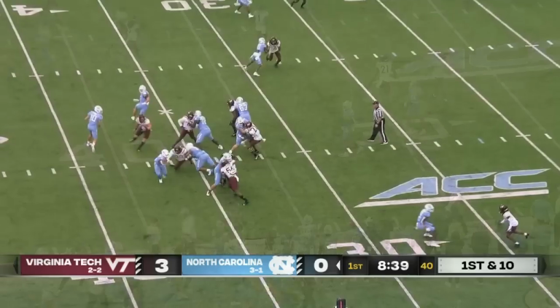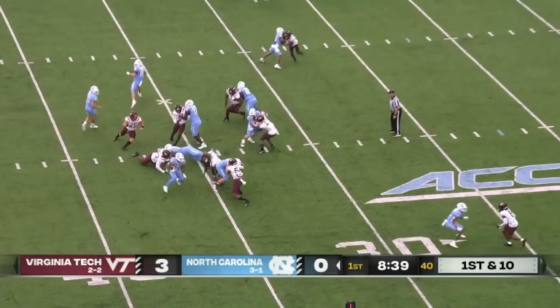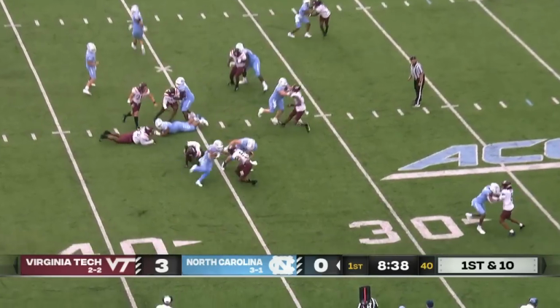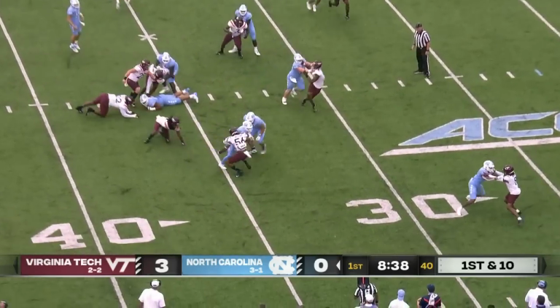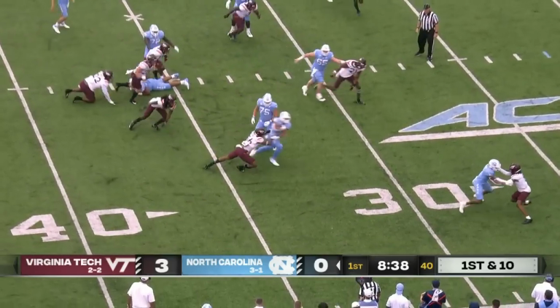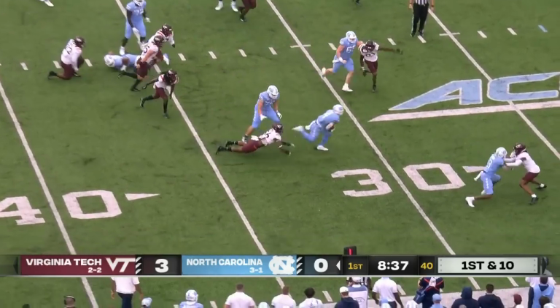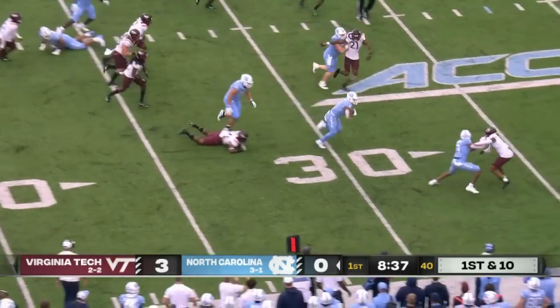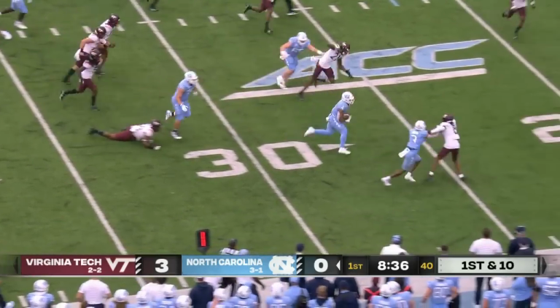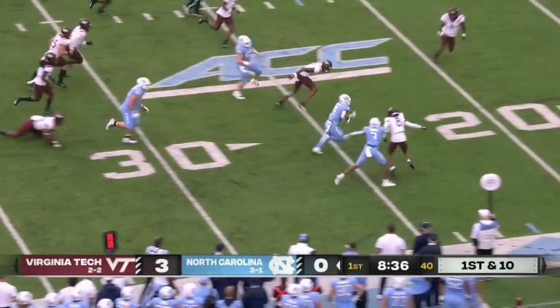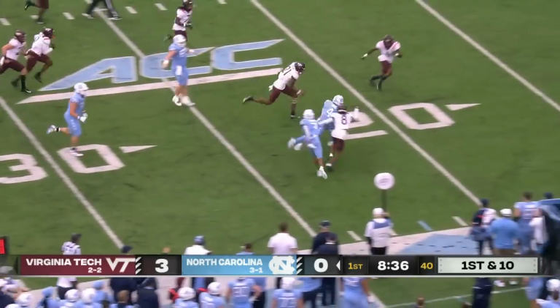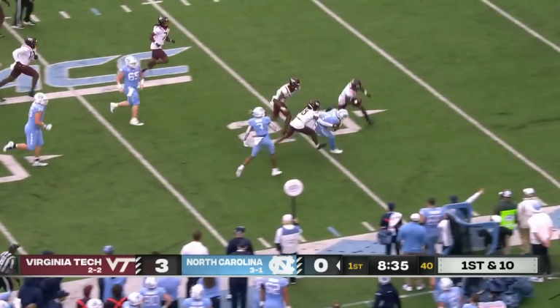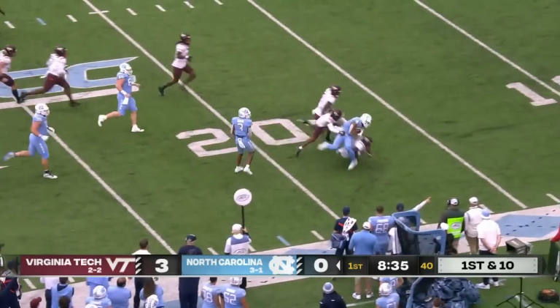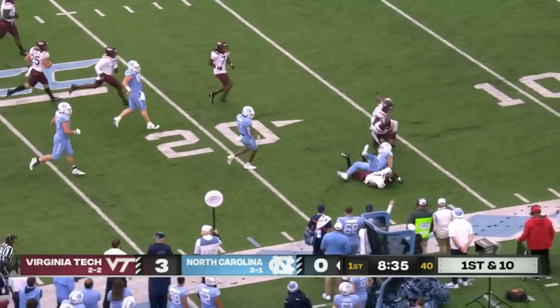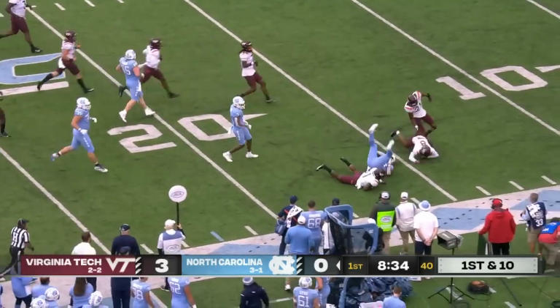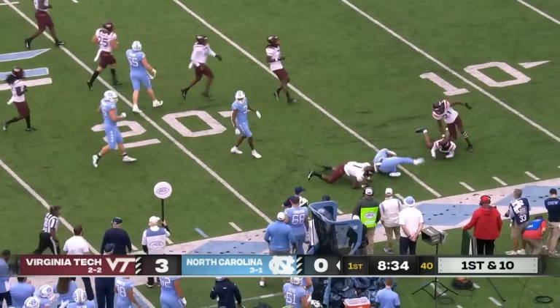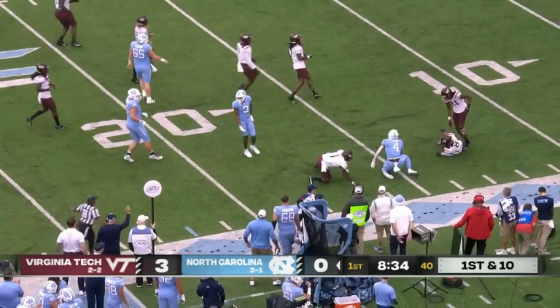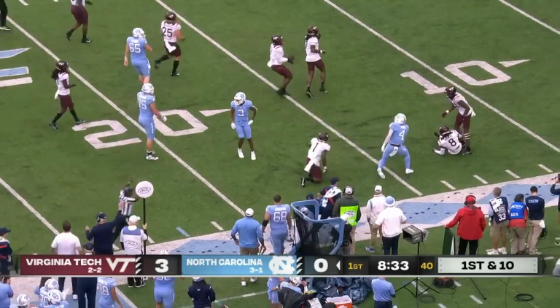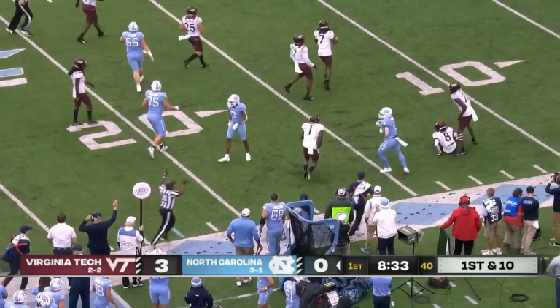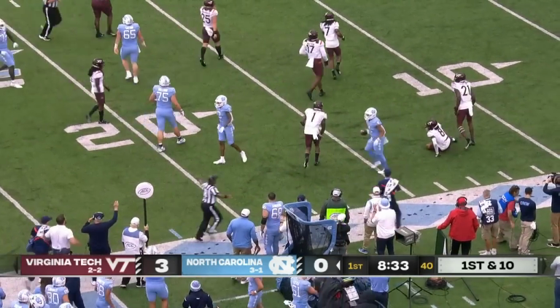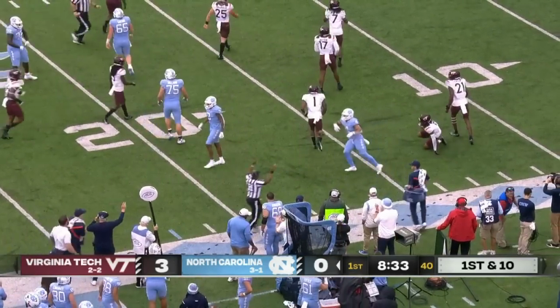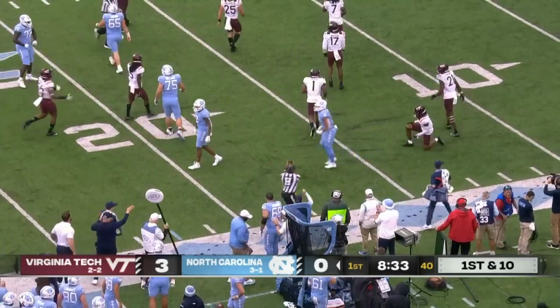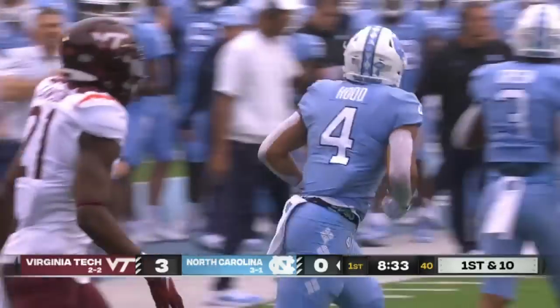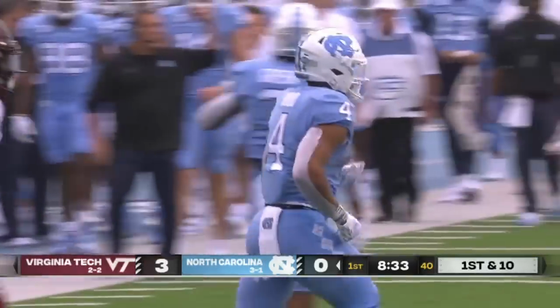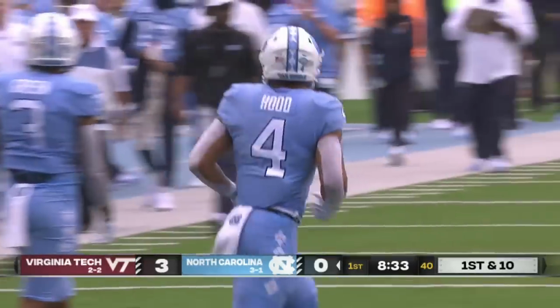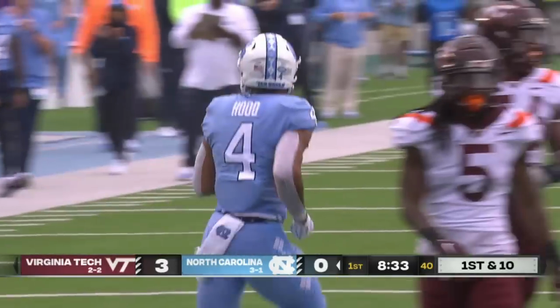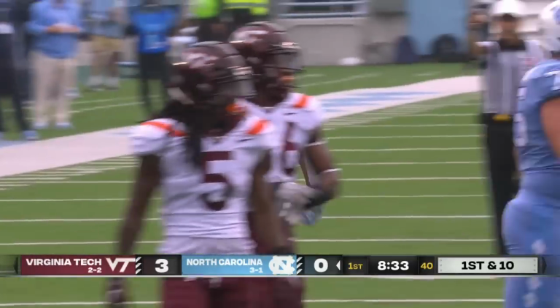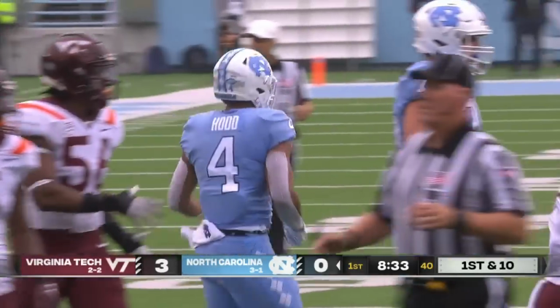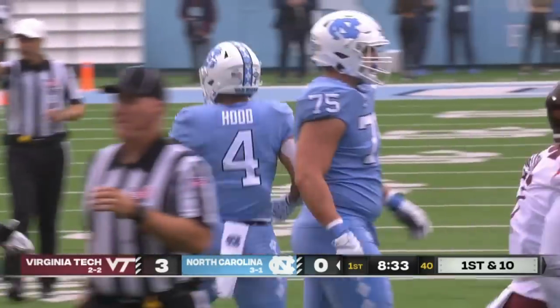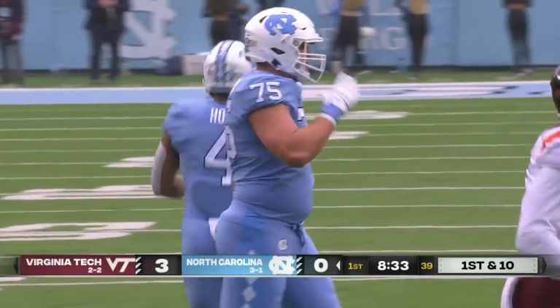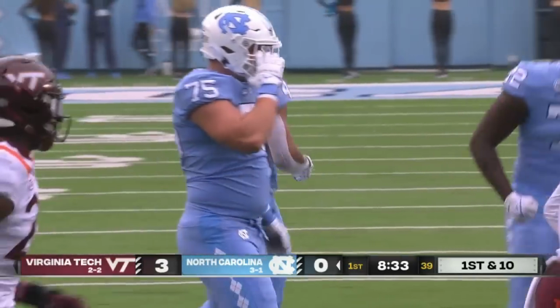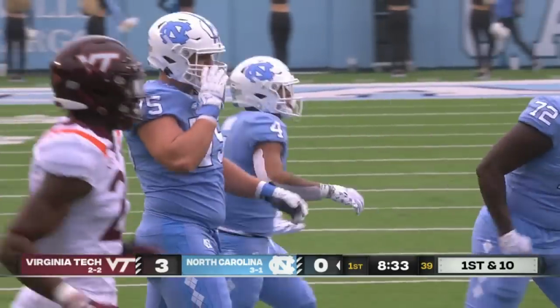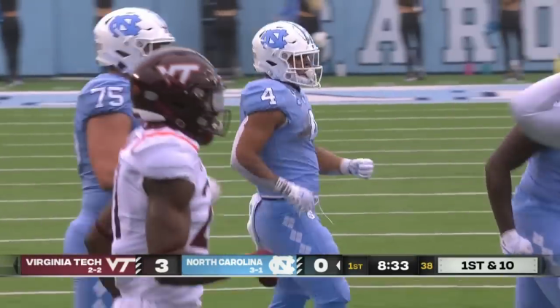Working quickly here, but breaking free. Across the 20 and down he goes. Caleb Hood, the former quarterback, runs for 18.